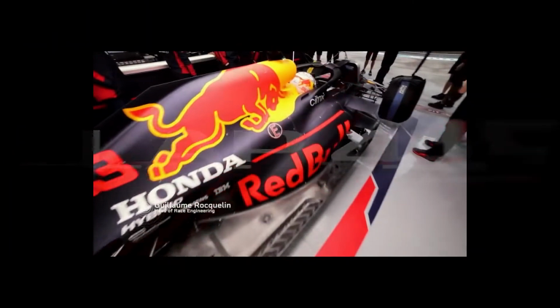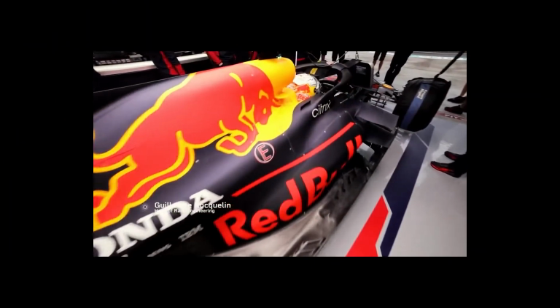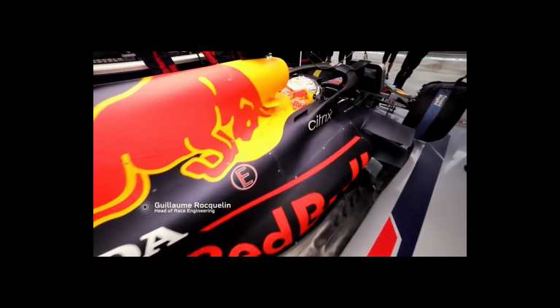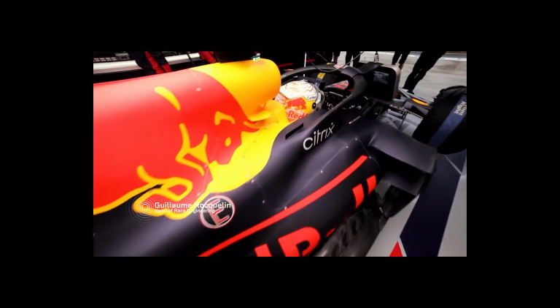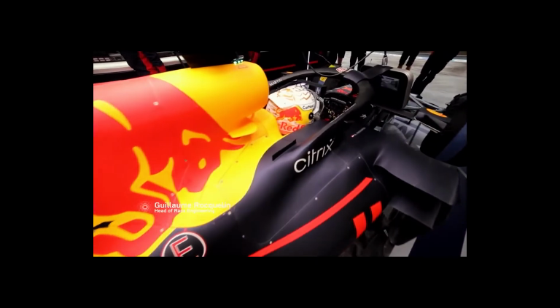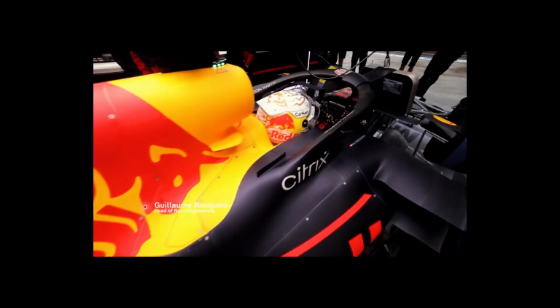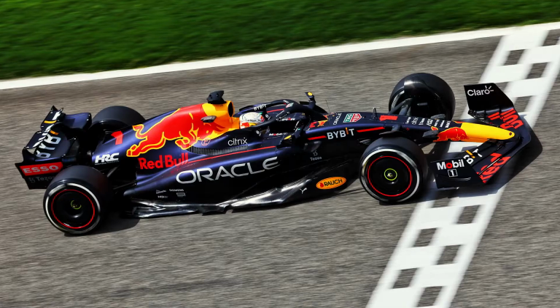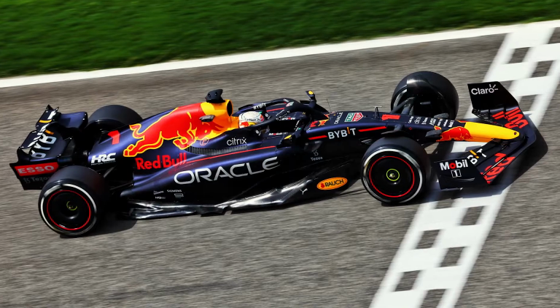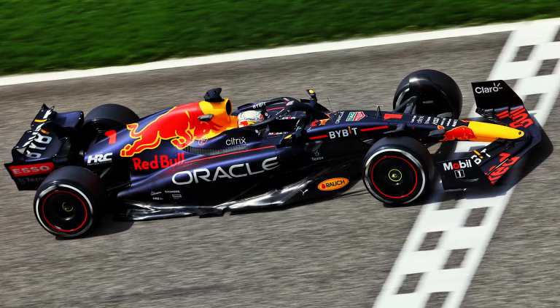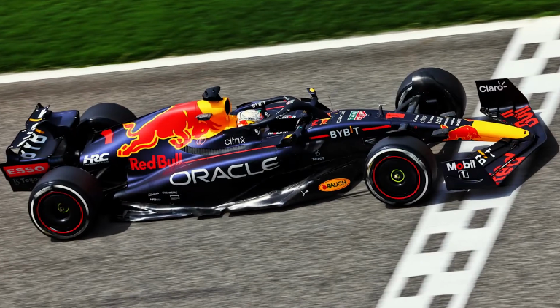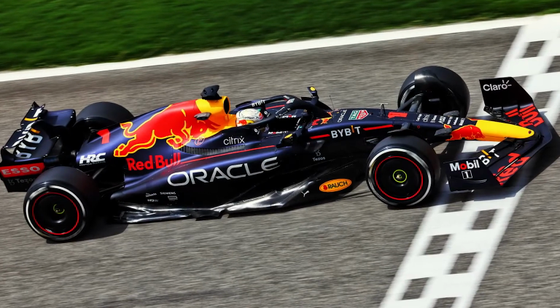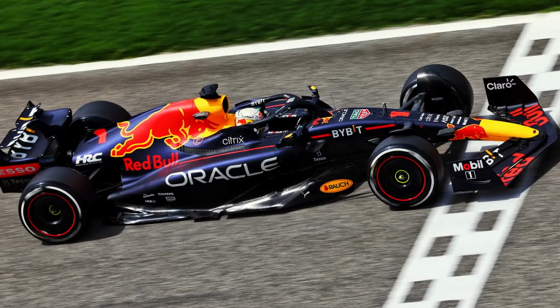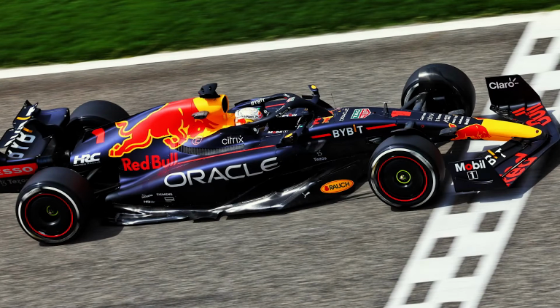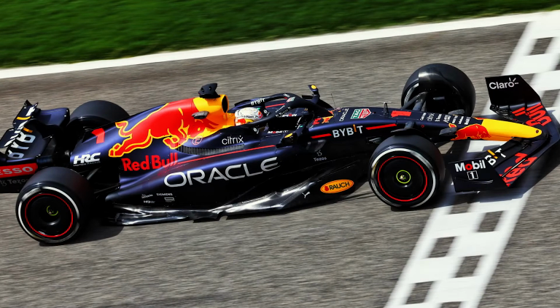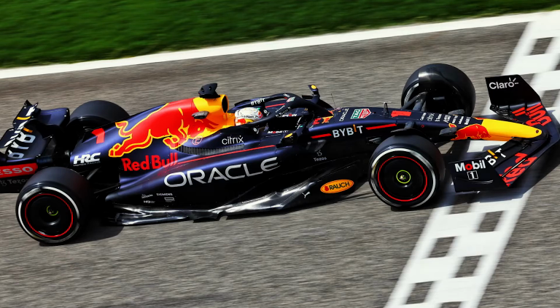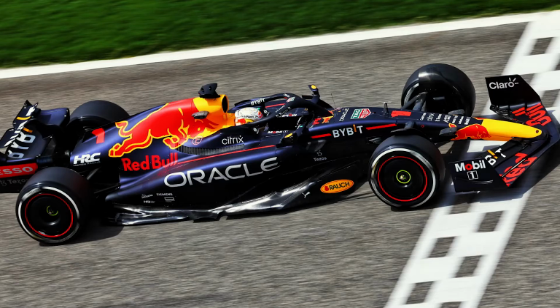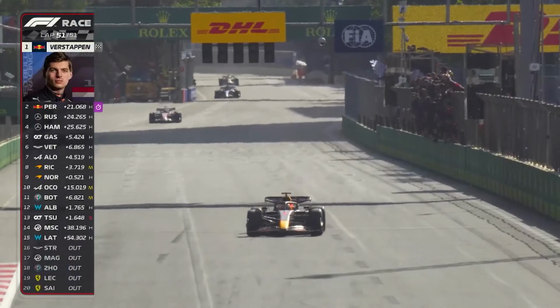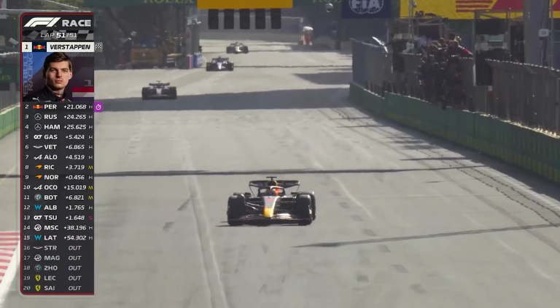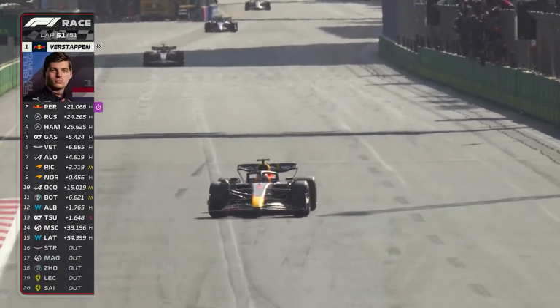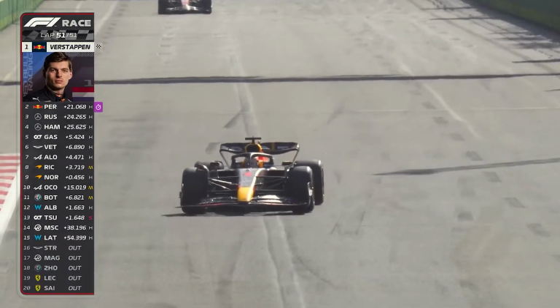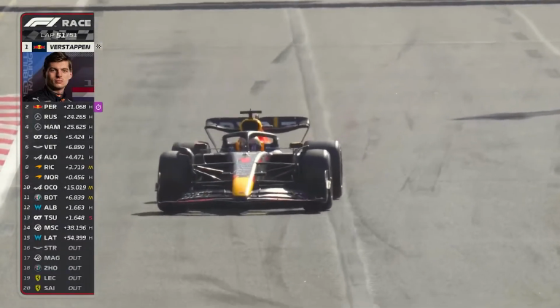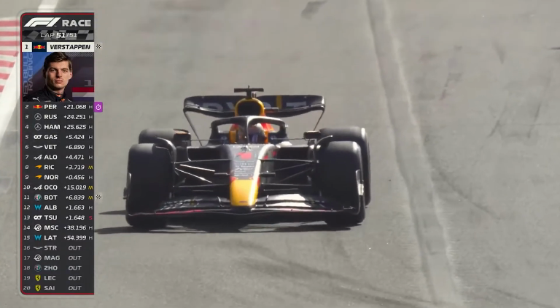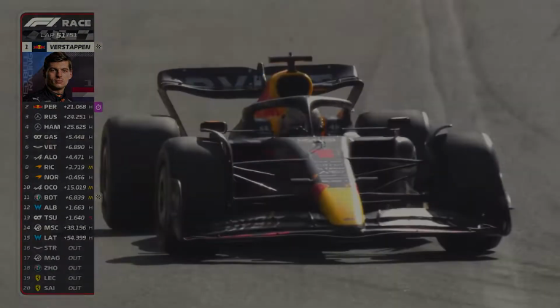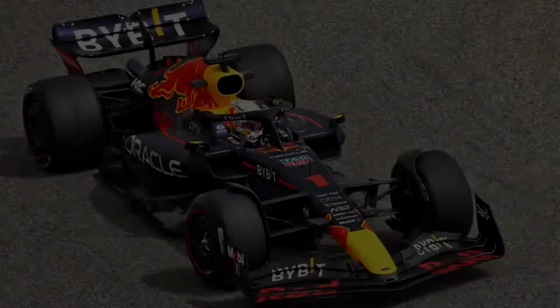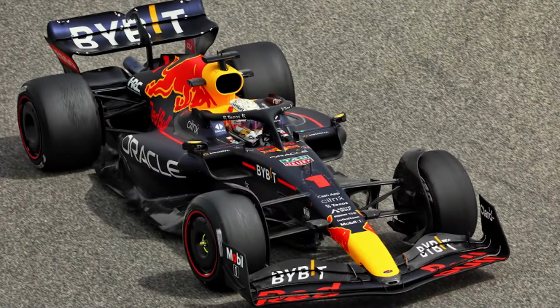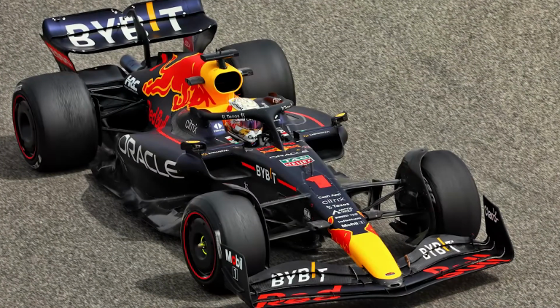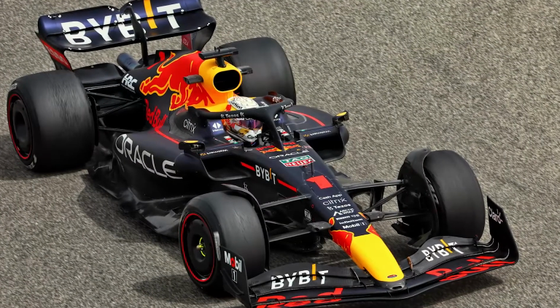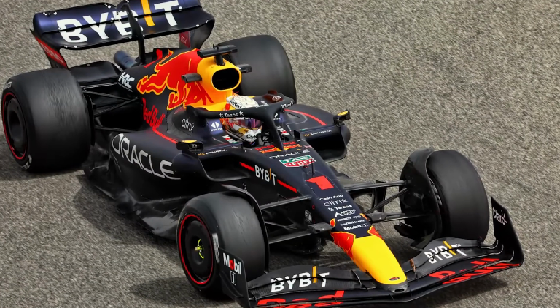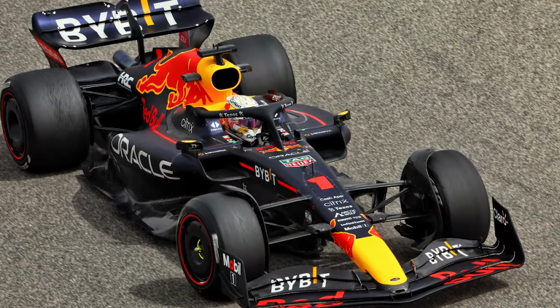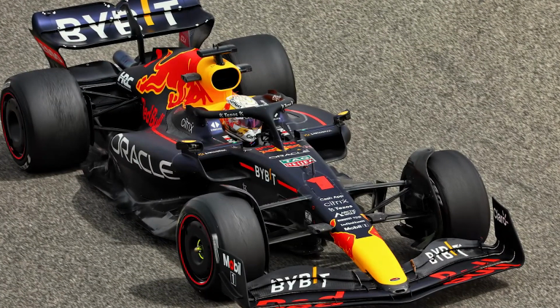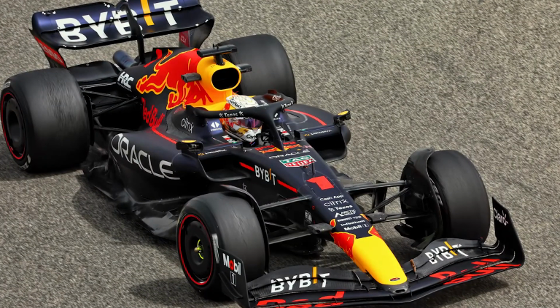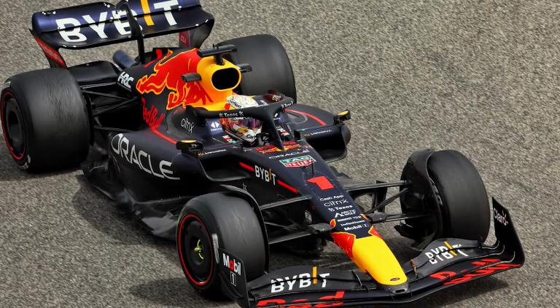Meanwhile, Red Bull has been fine-tuning and optimizing other aspects of the RB18's design, believing that there is more performance to be gained from them. That said, since the Azerbaijan Grand Prix it has opted to remove the upper of the two beam wing elements, helping to reduce the drag being generated.